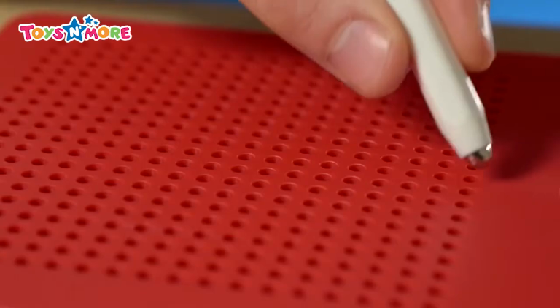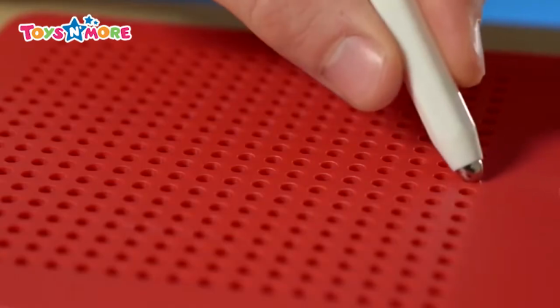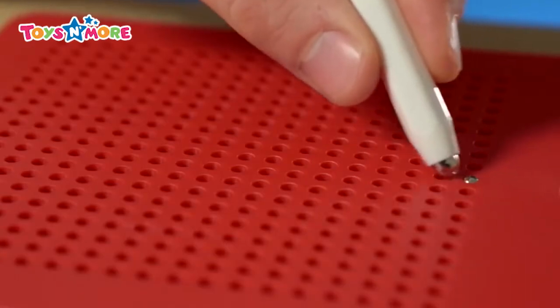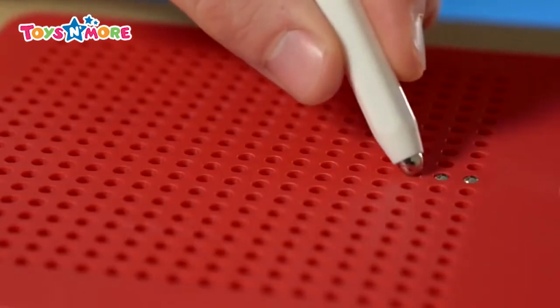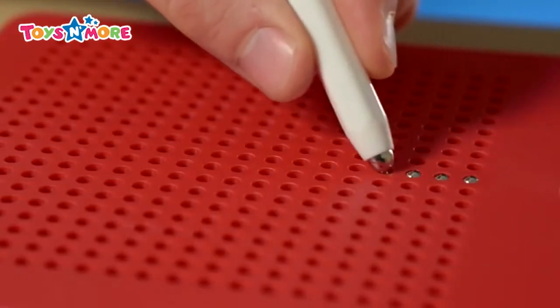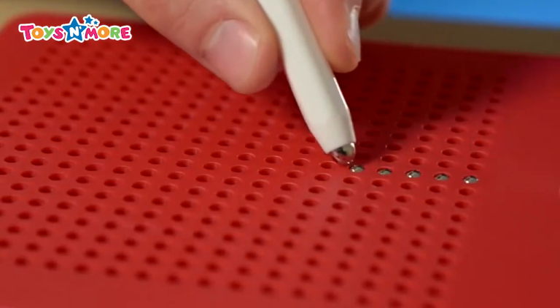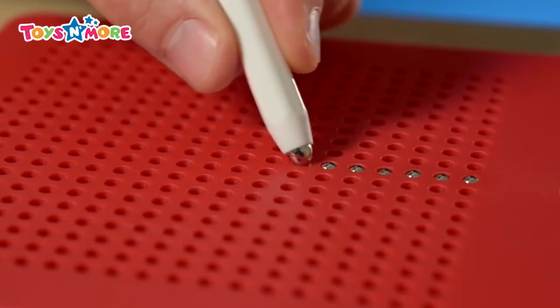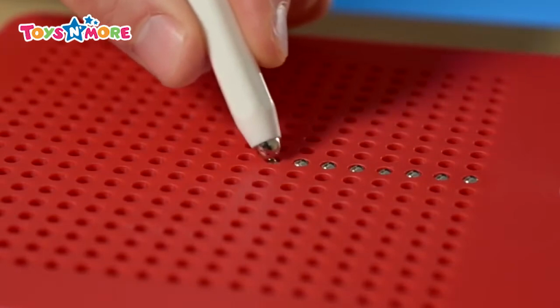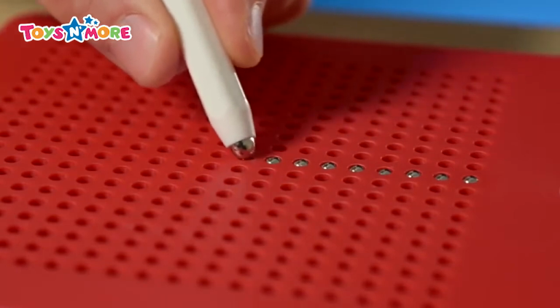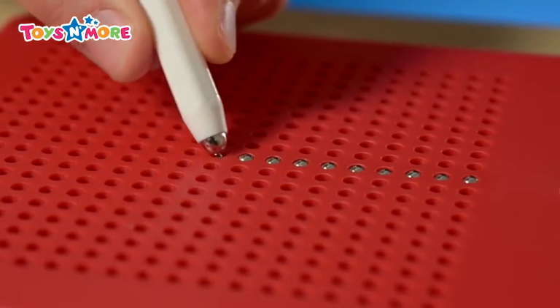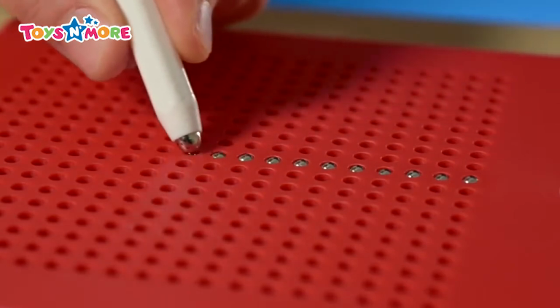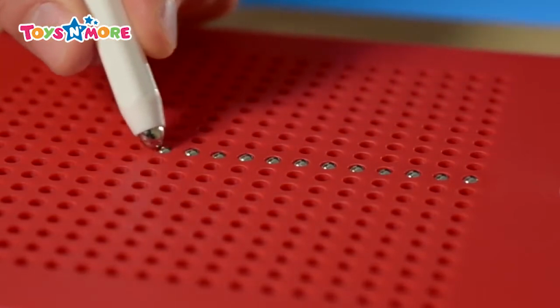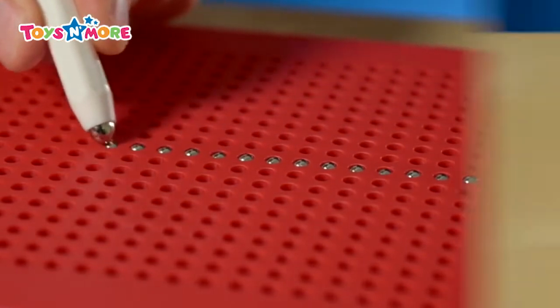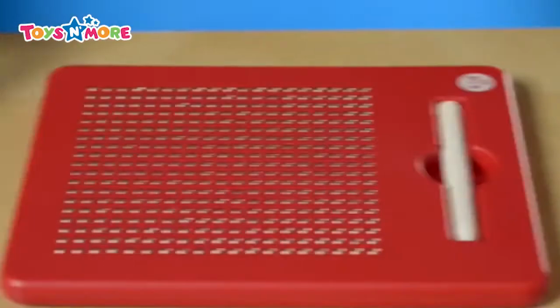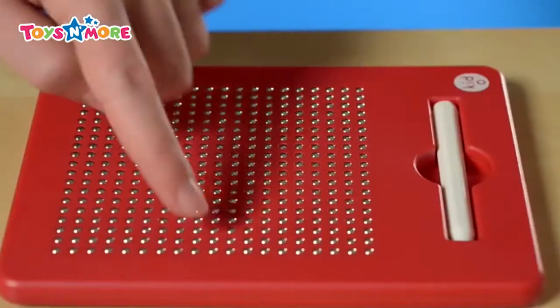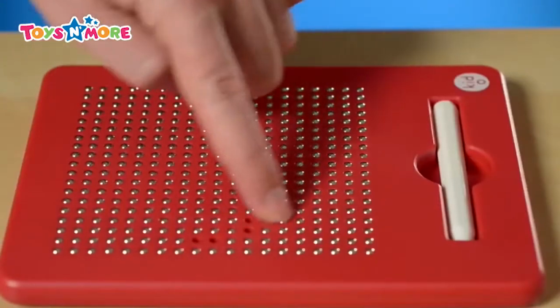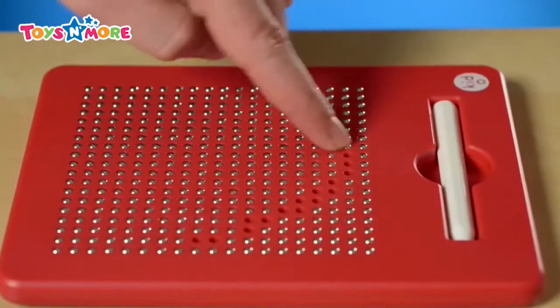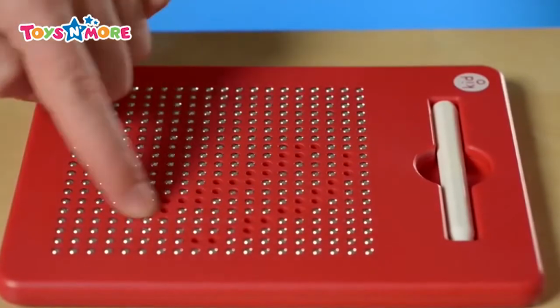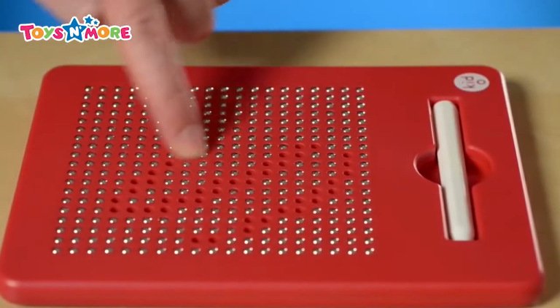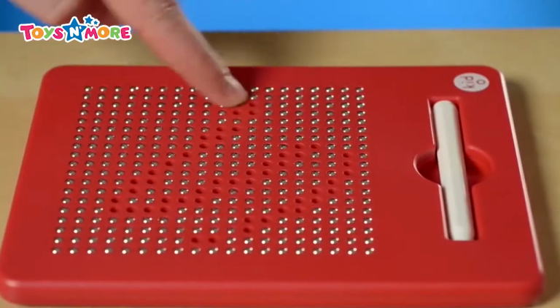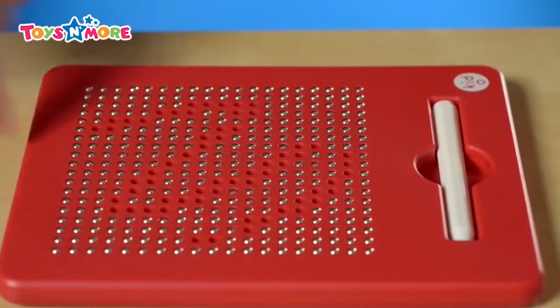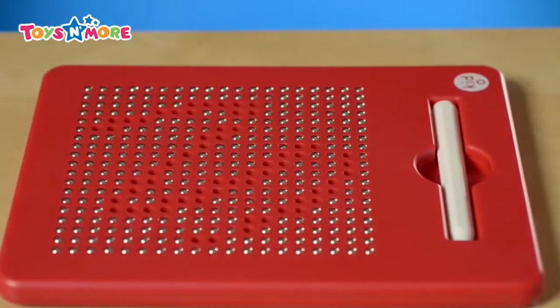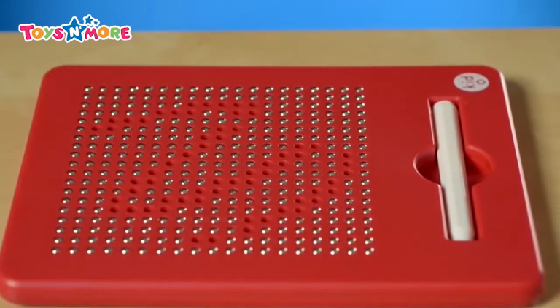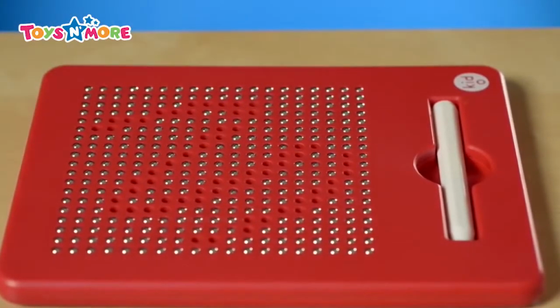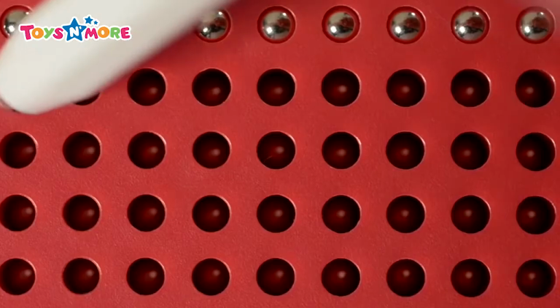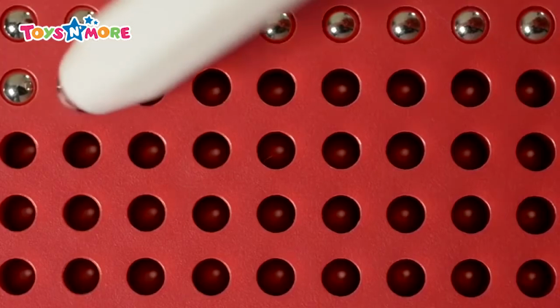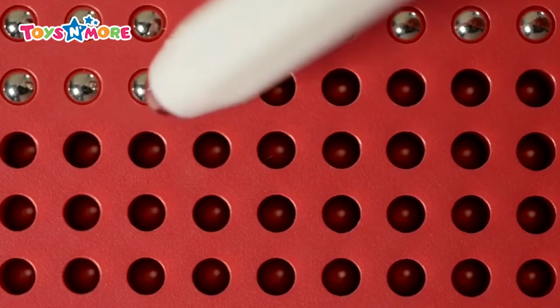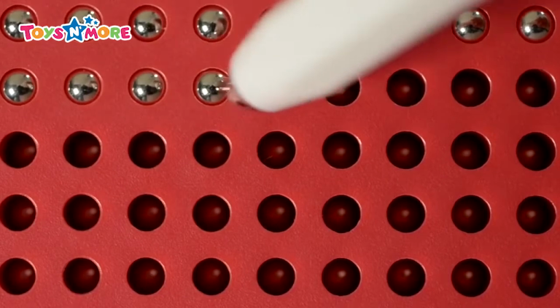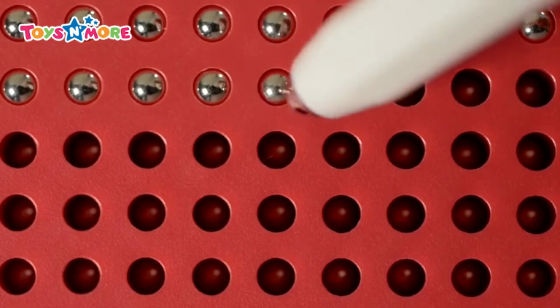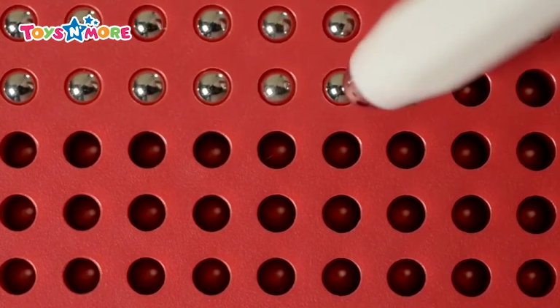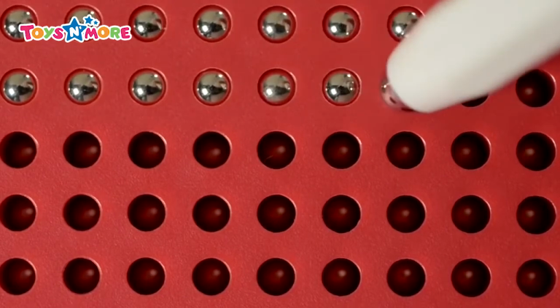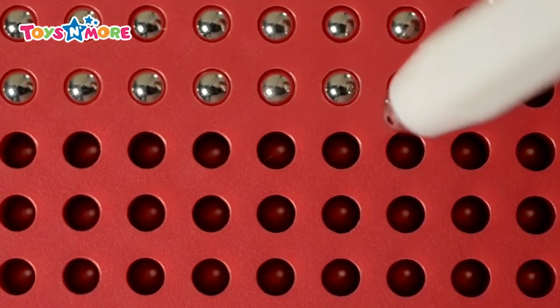The beads lock into place with a satisfying snap, and with the press of a finger, erasing is just as fun. The grid is made of individual wells,